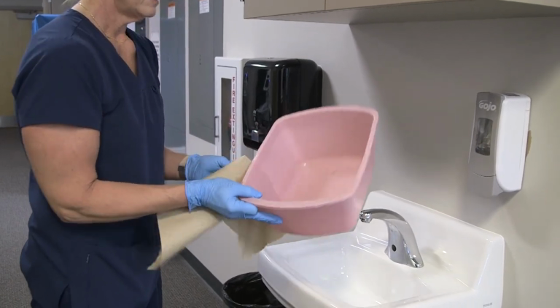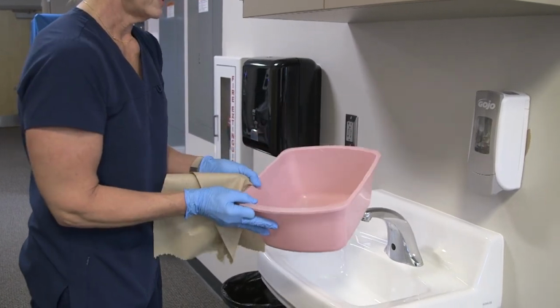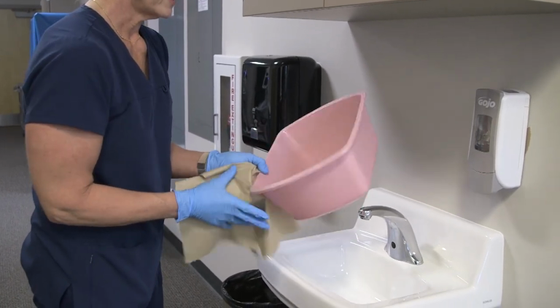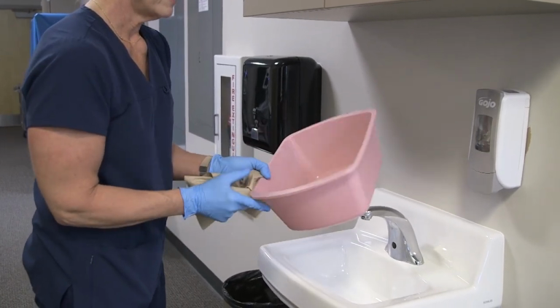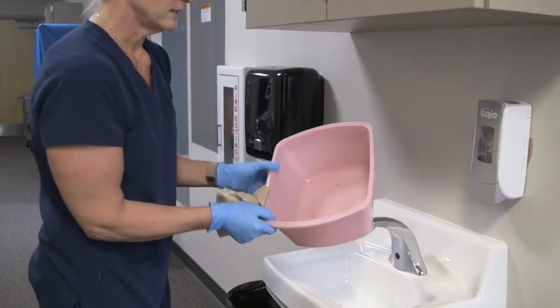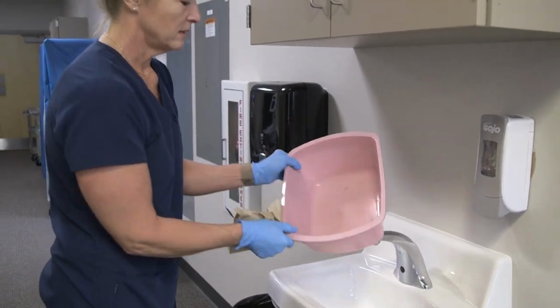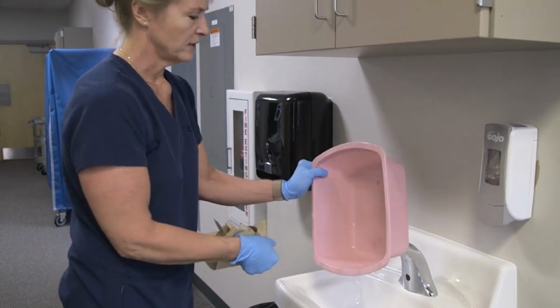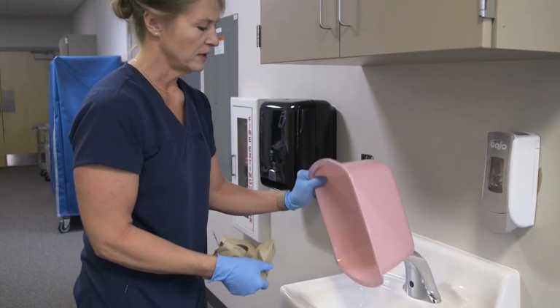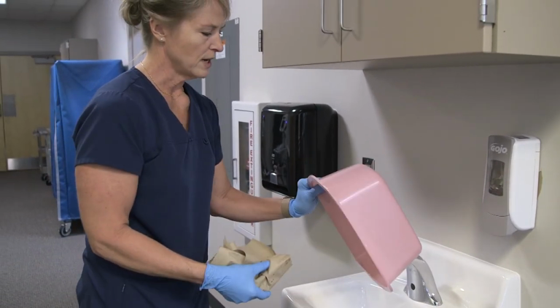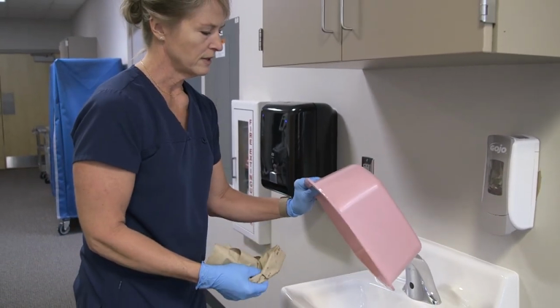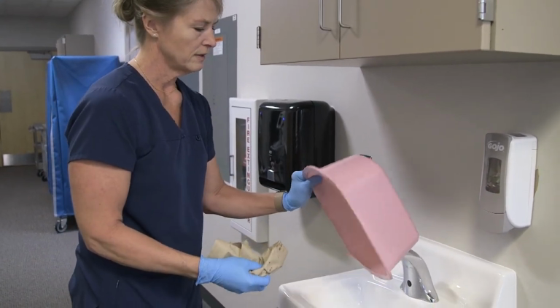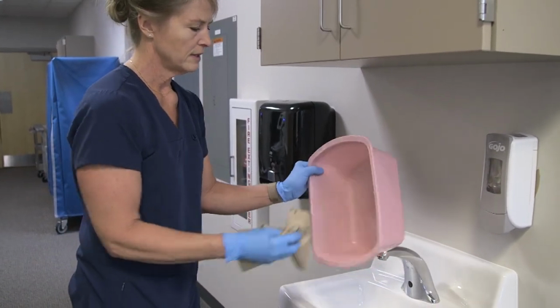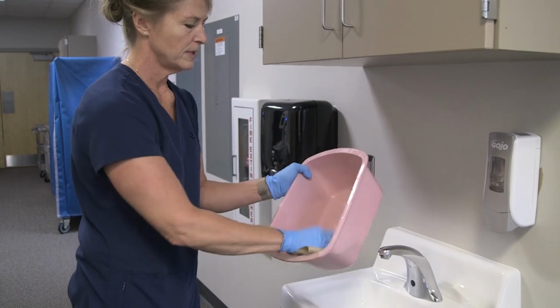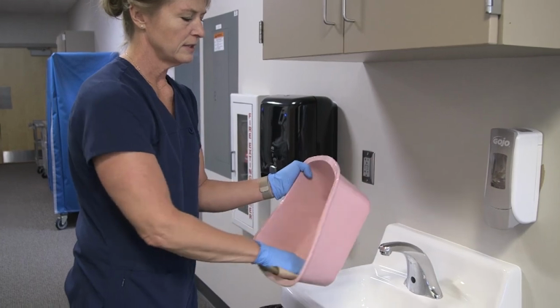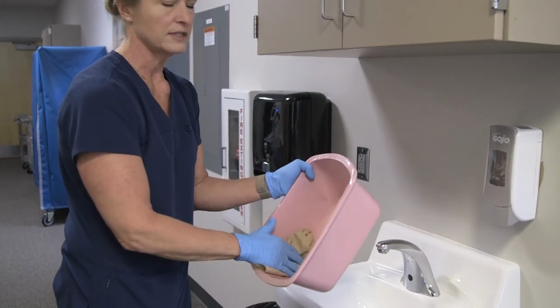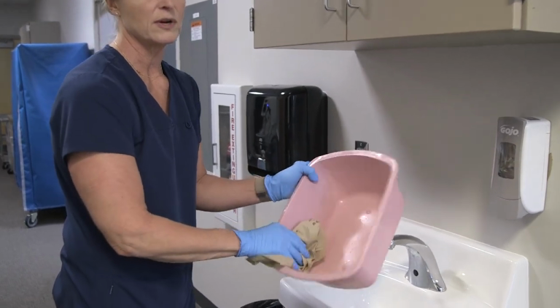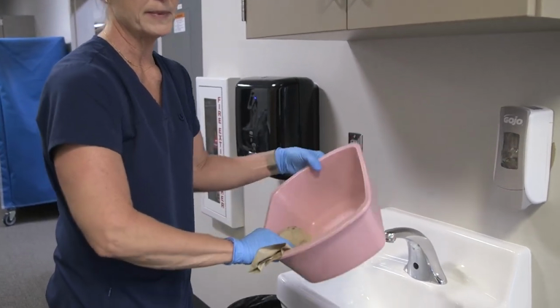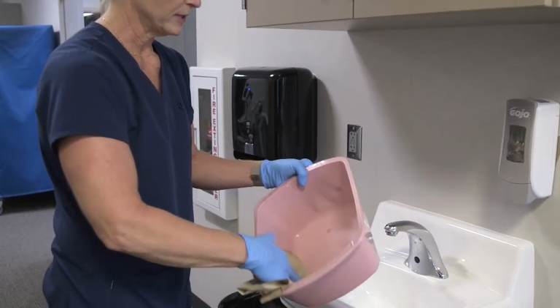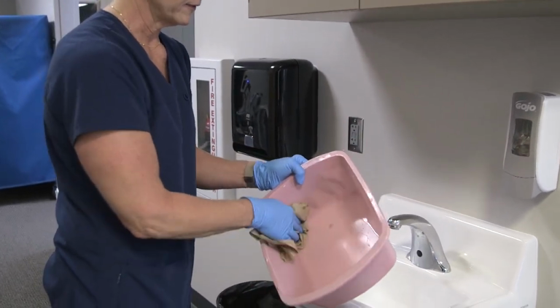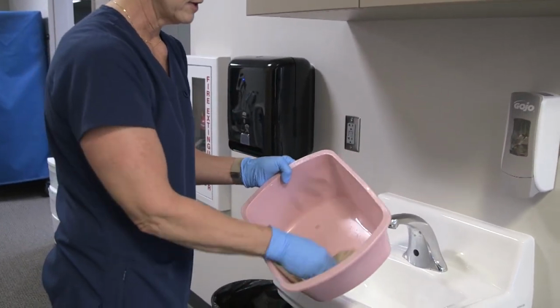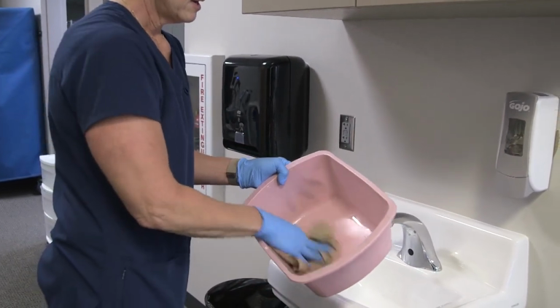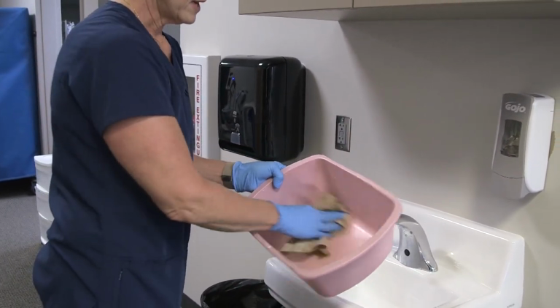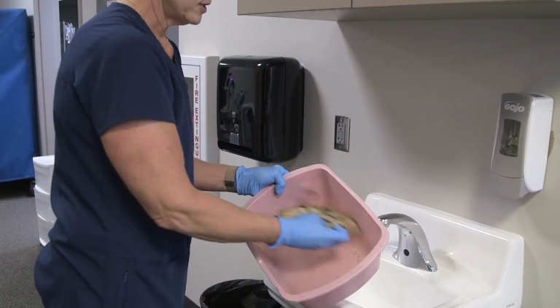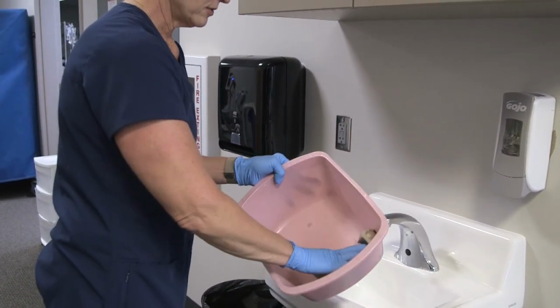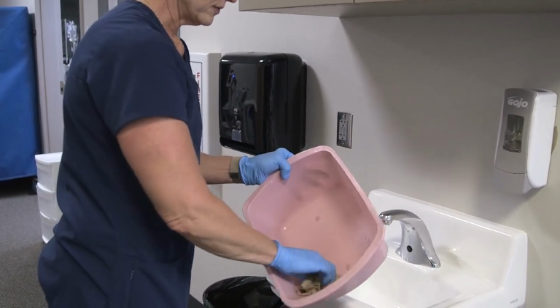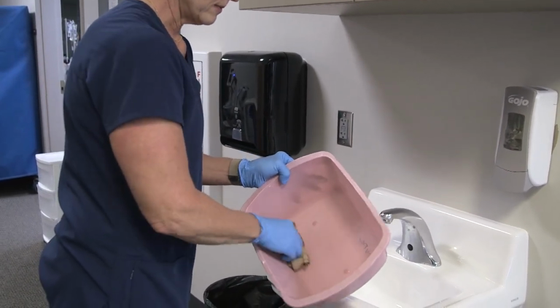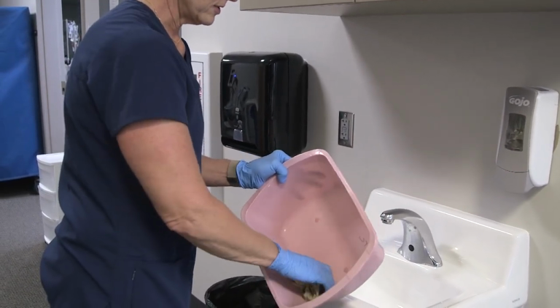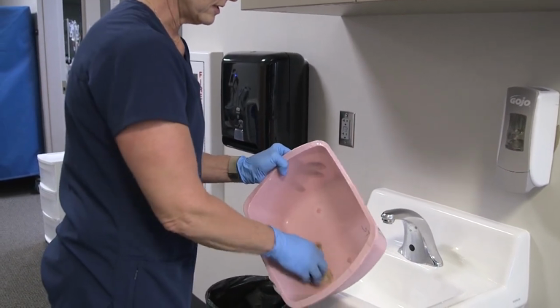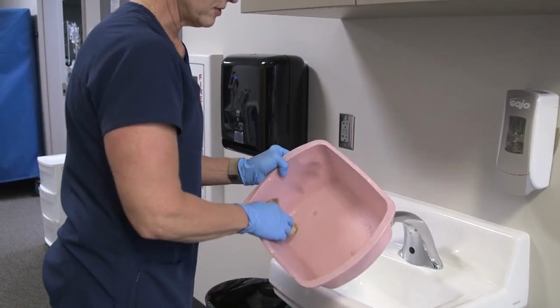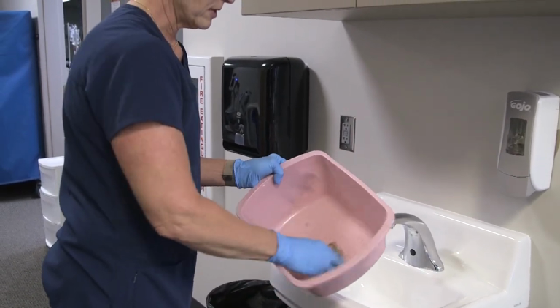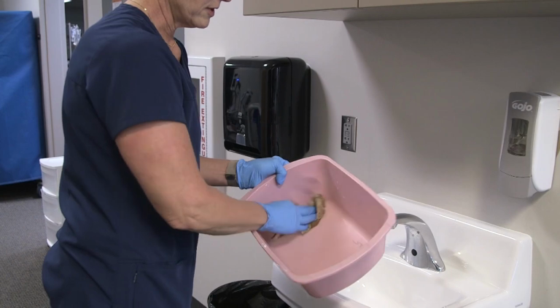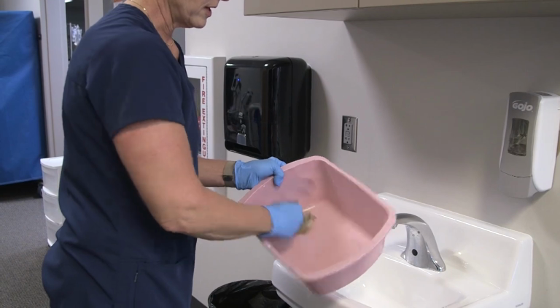Then I want to dry the basin. If we leave any water in the basin, that's a great place for pathogens to grow, so I want to make sure this is all dry when I put it away.